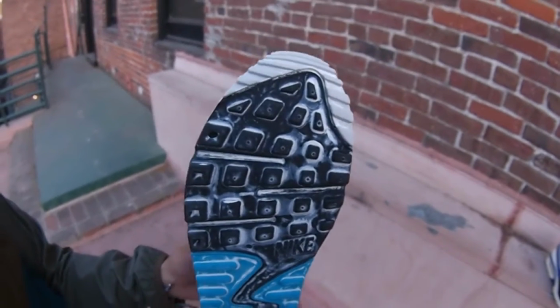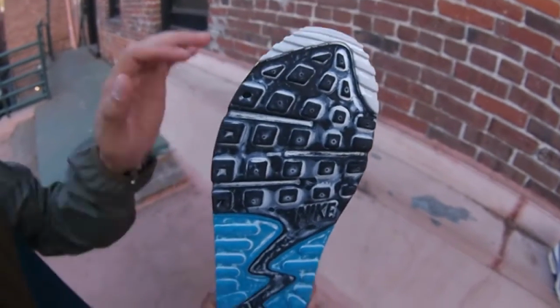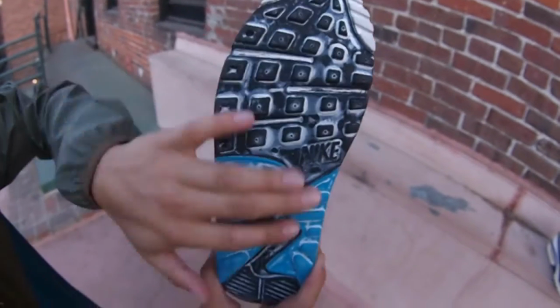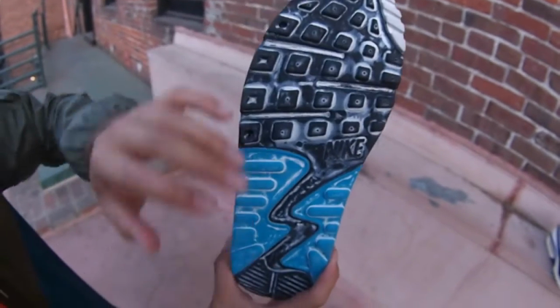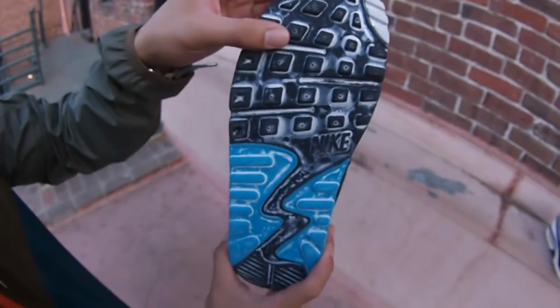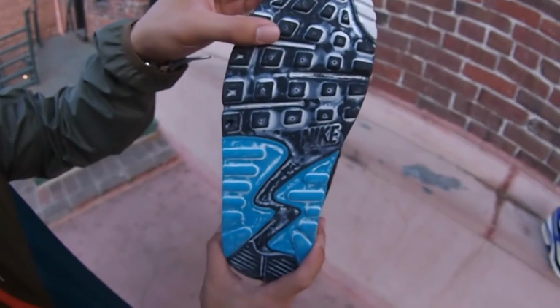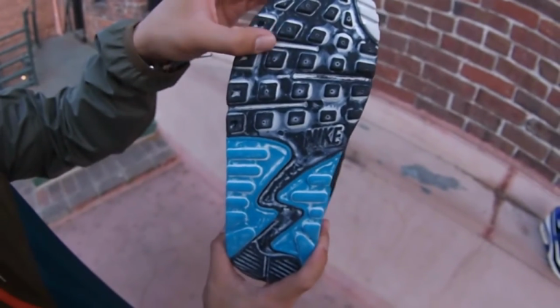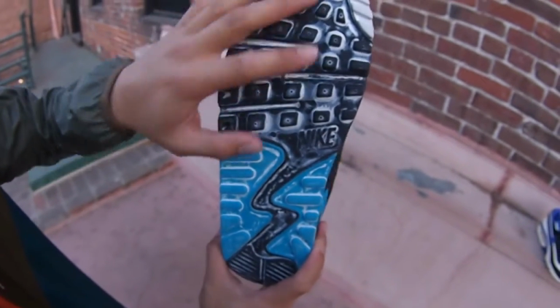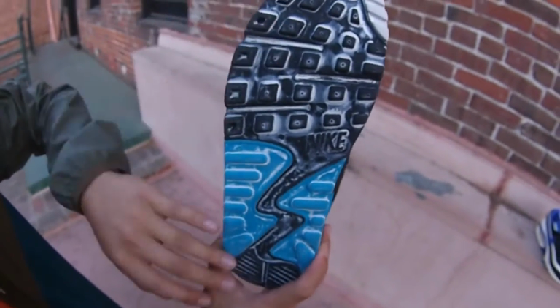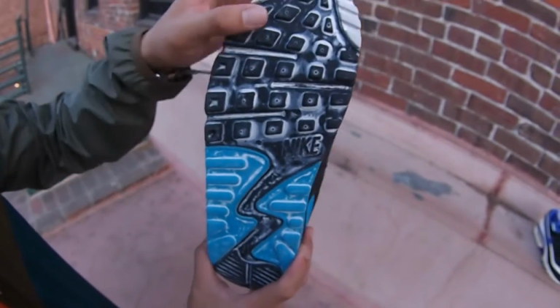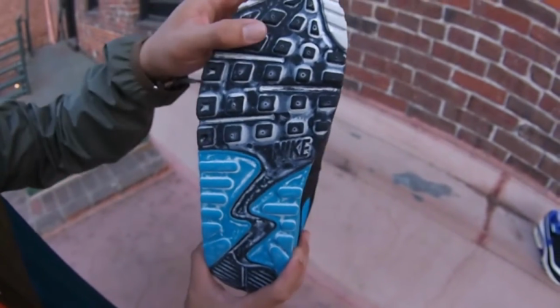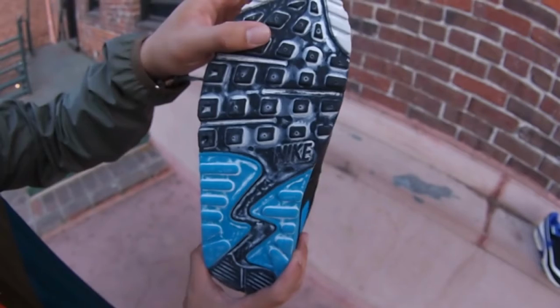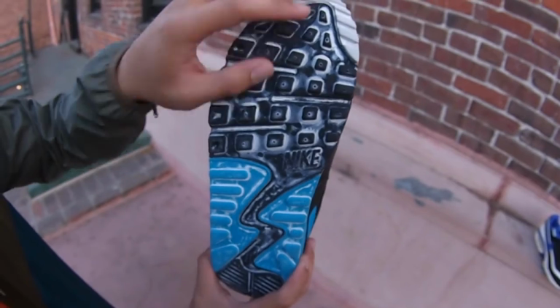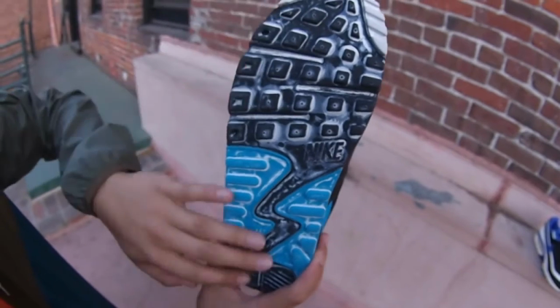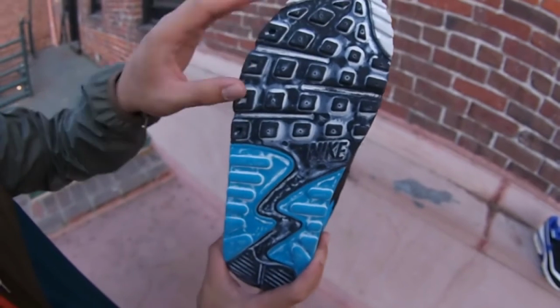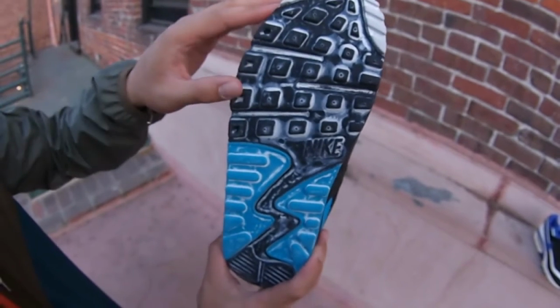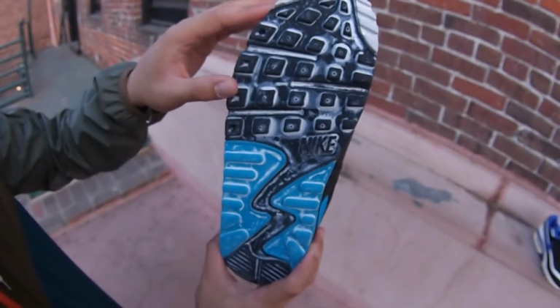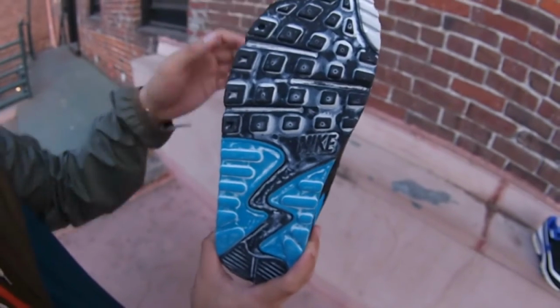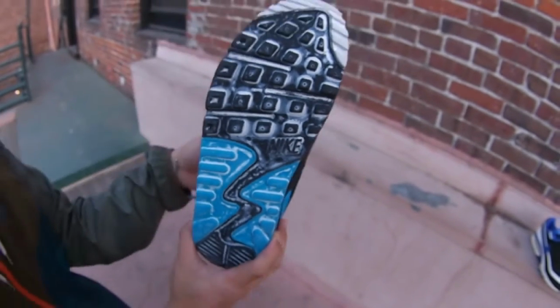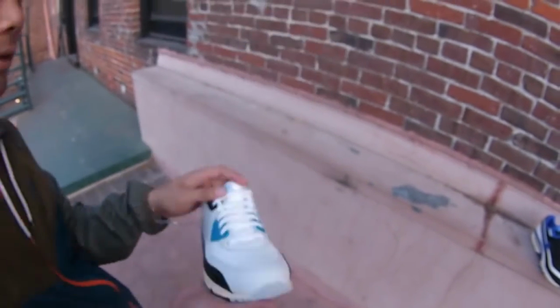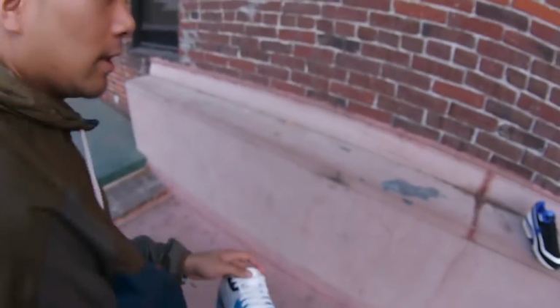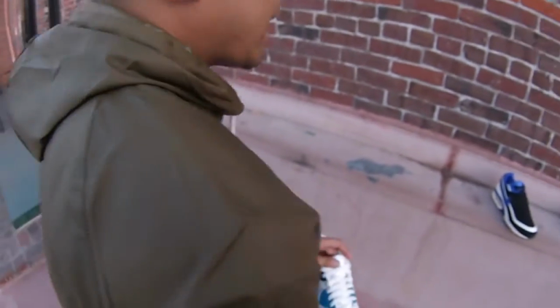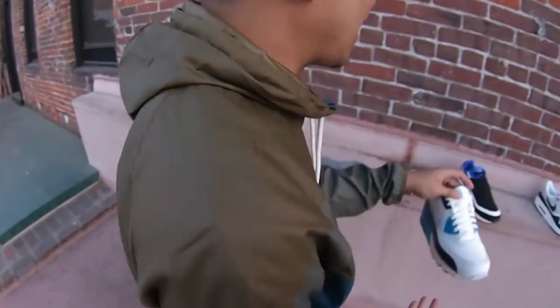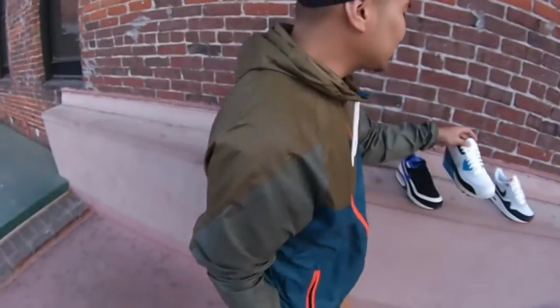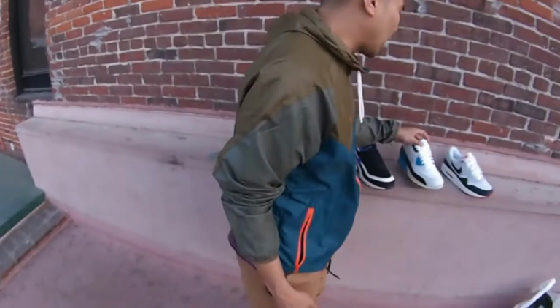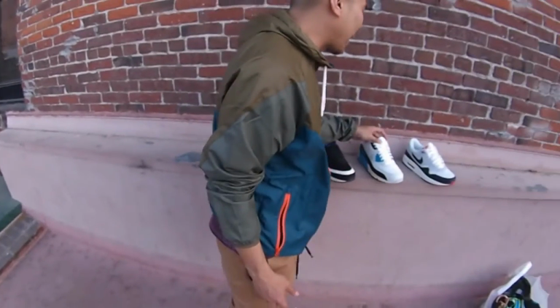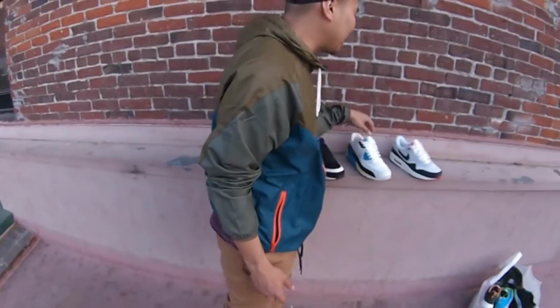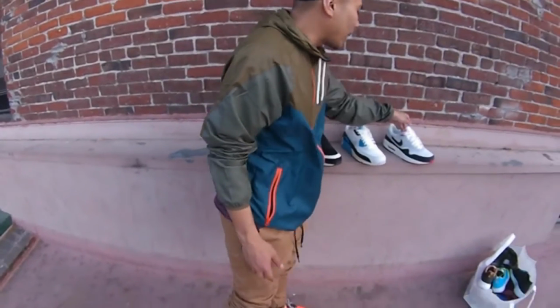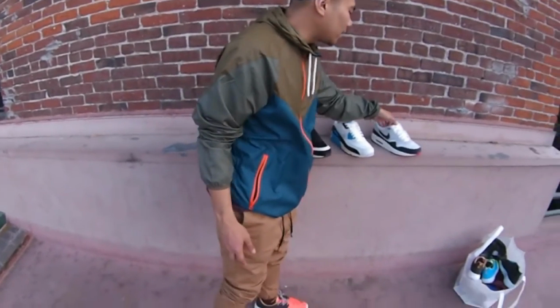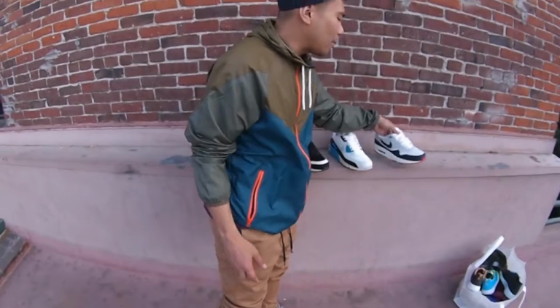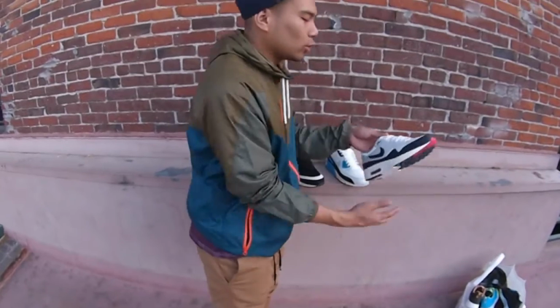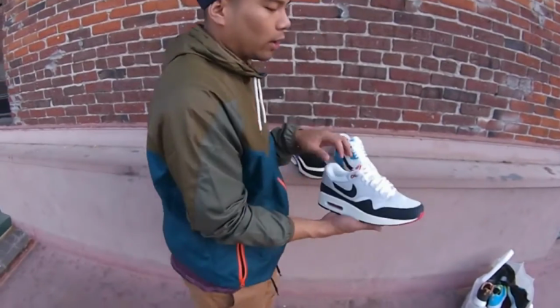And the sole — oxidized, it's got that vintage look, very beautiful, very classy. Last but not least, got that white navy and red Air Max OG 1.